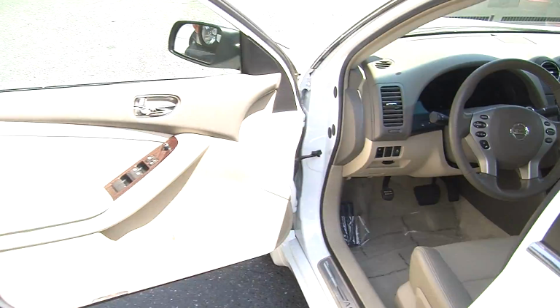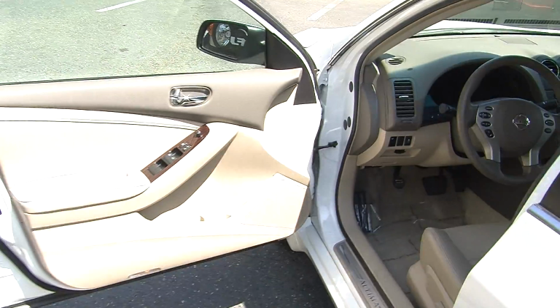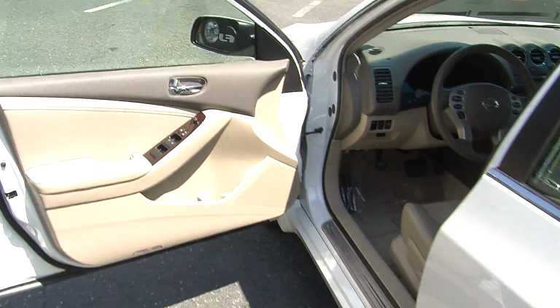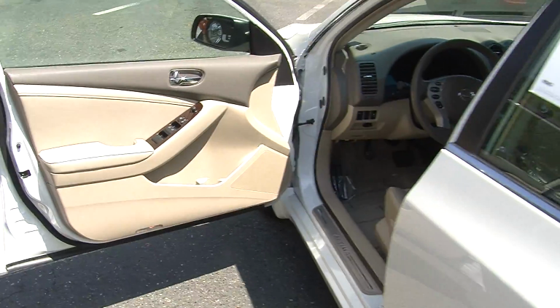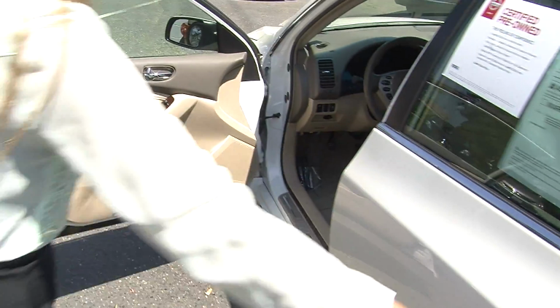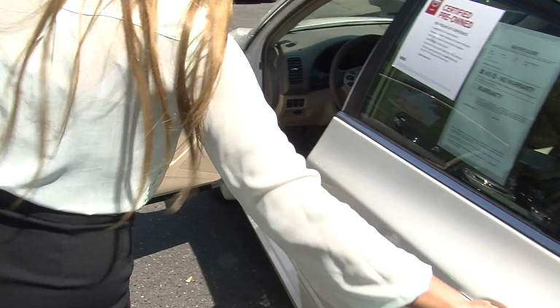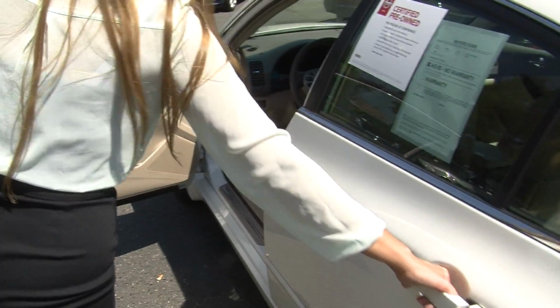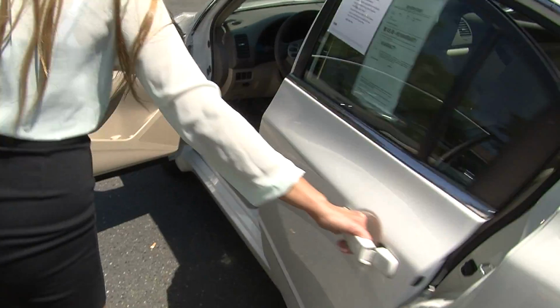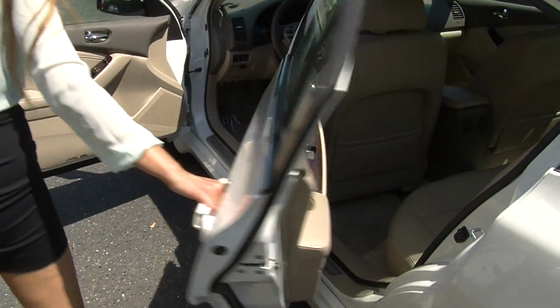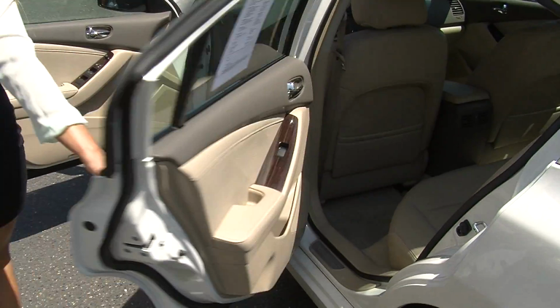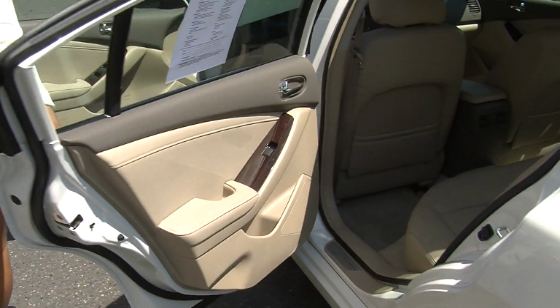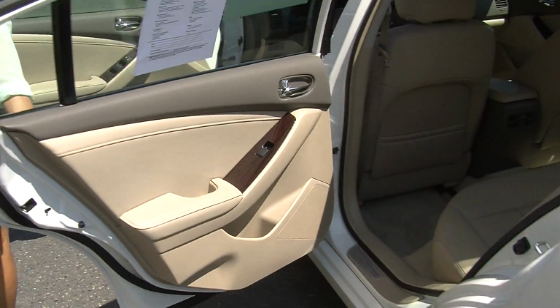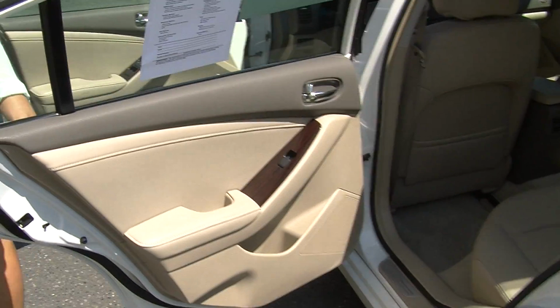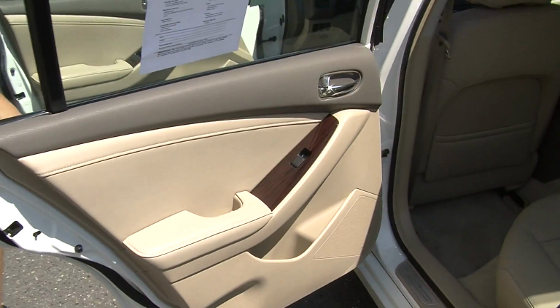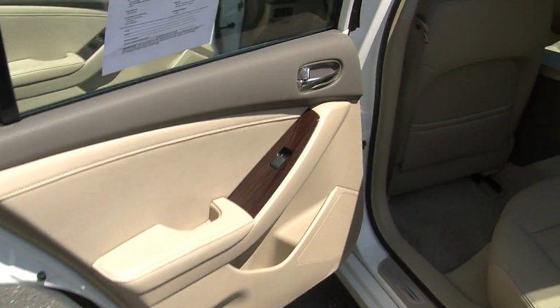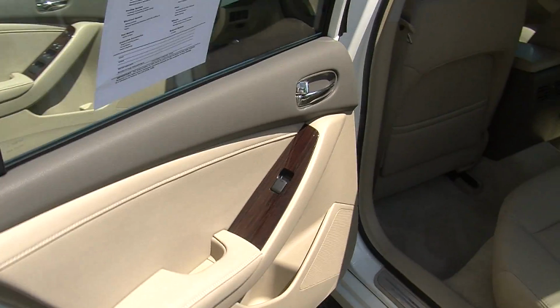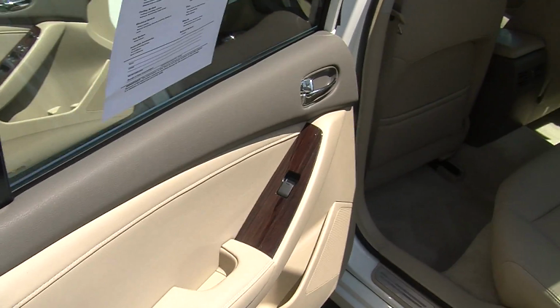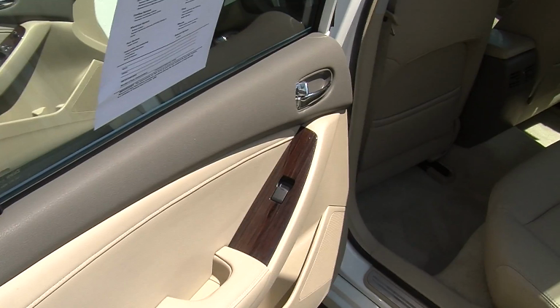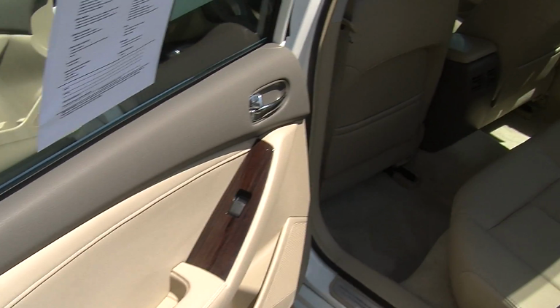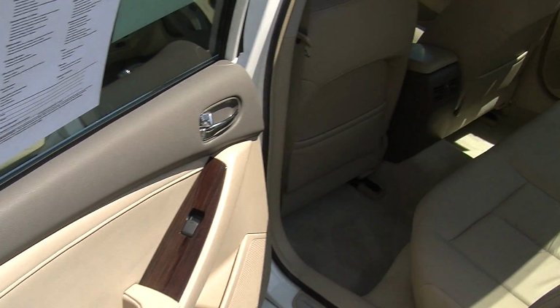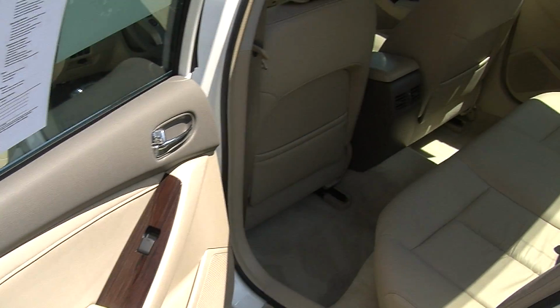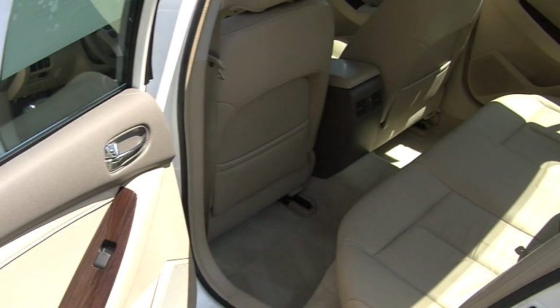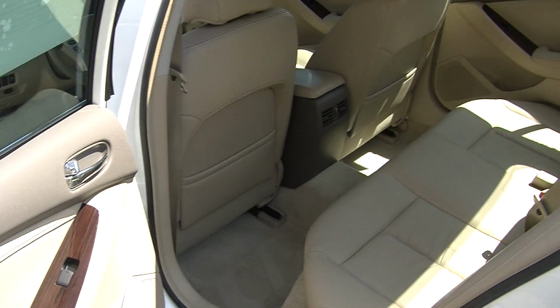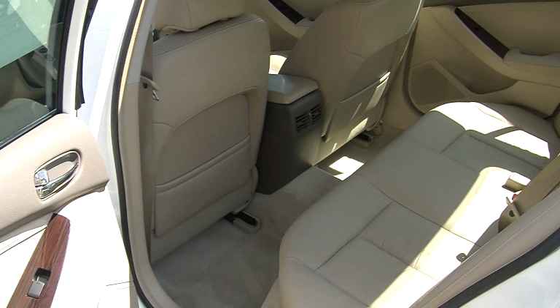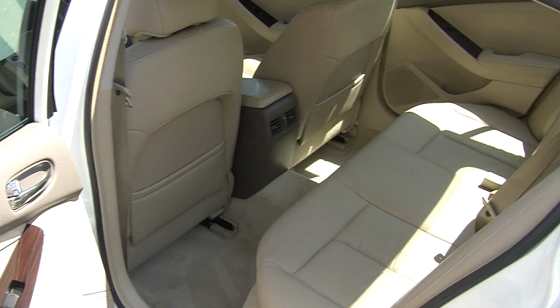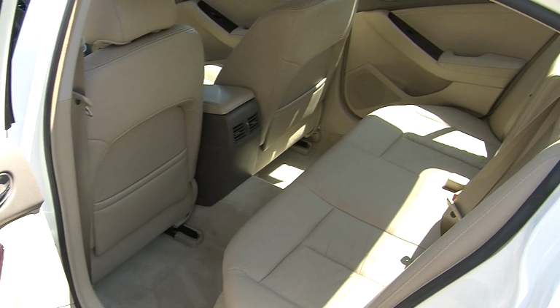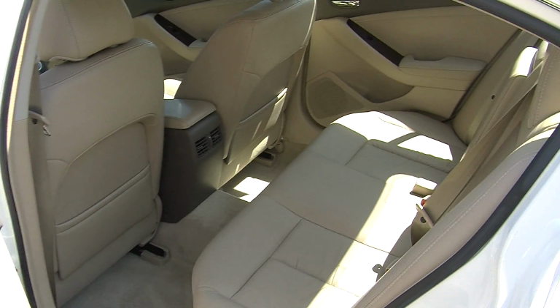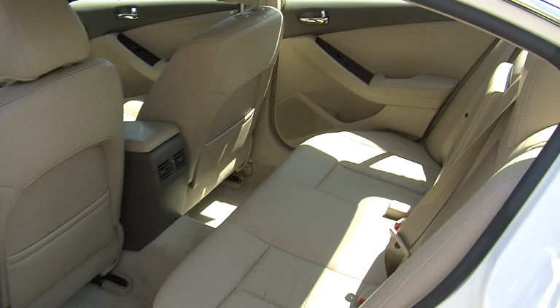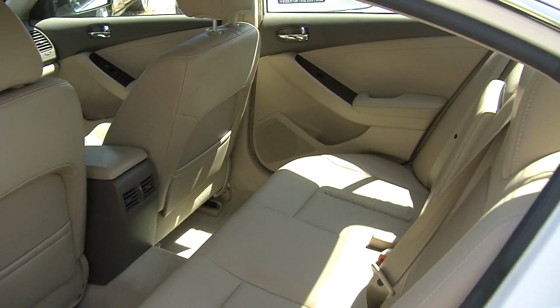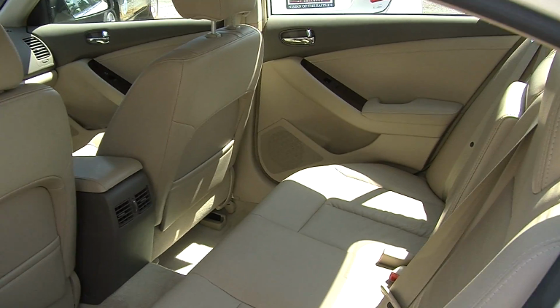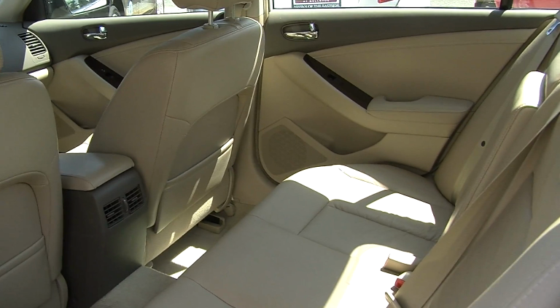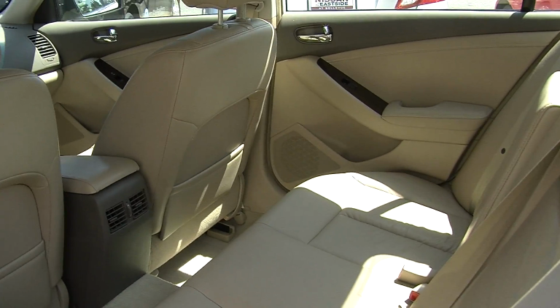It comes with all of the power options: windows, locks, mirrors, and seats. It comfortably seats three in the back — nice and spacious for the passengers.